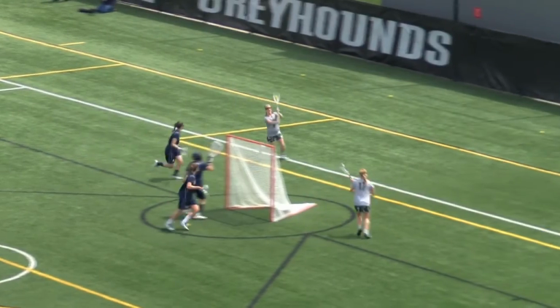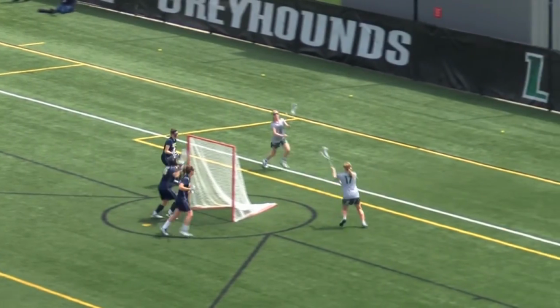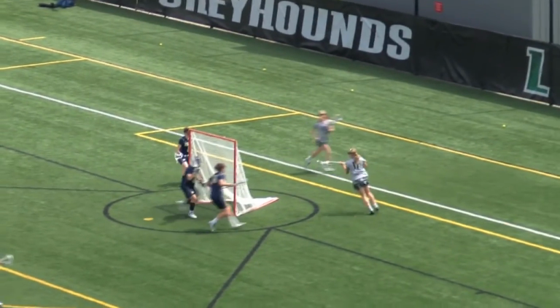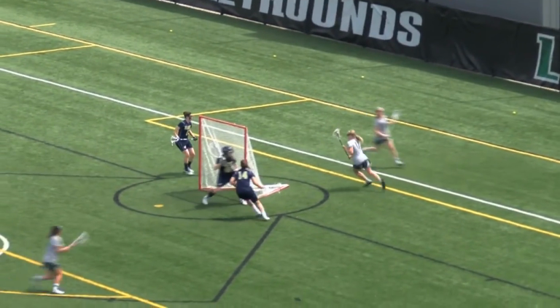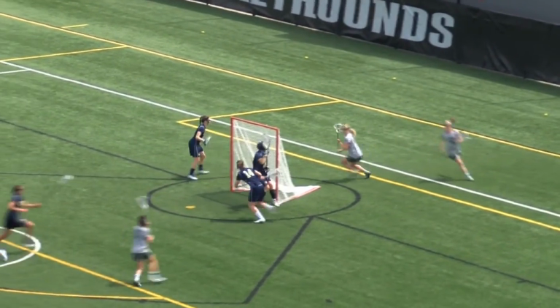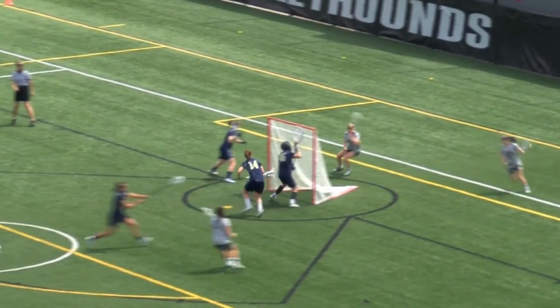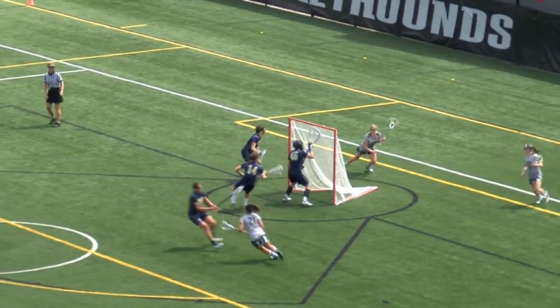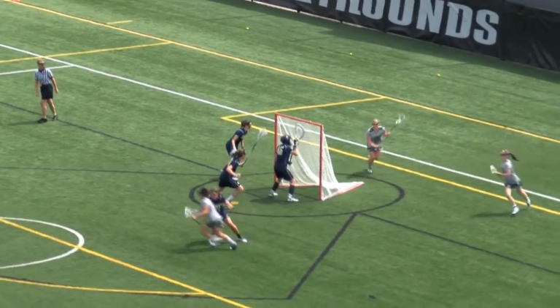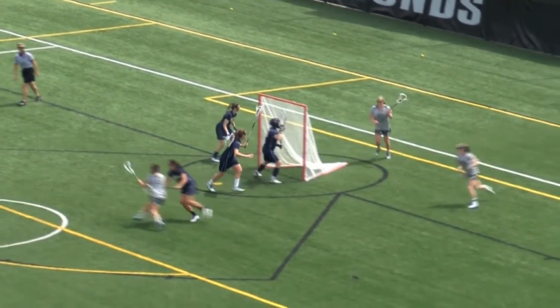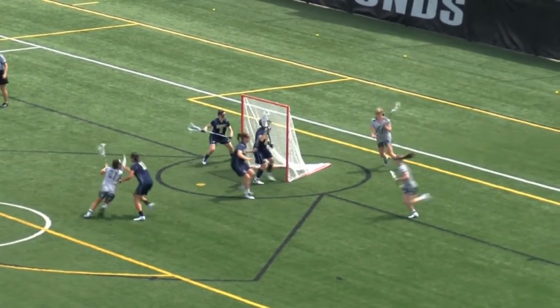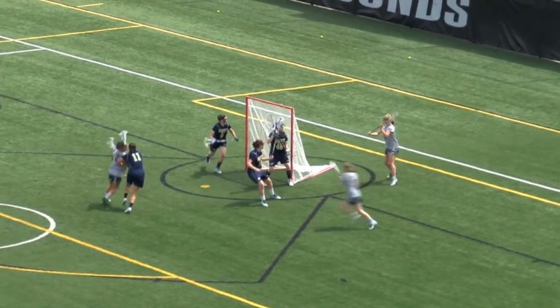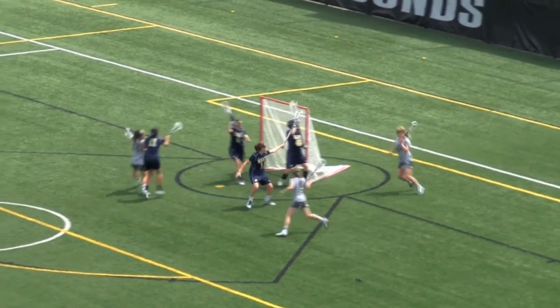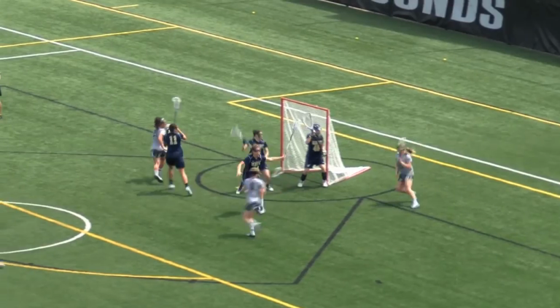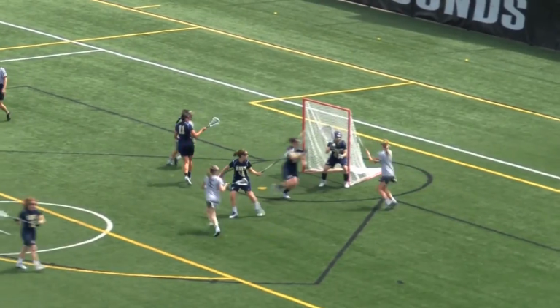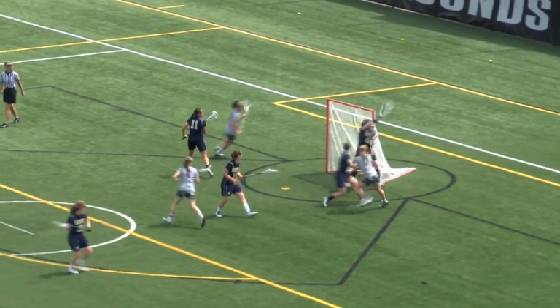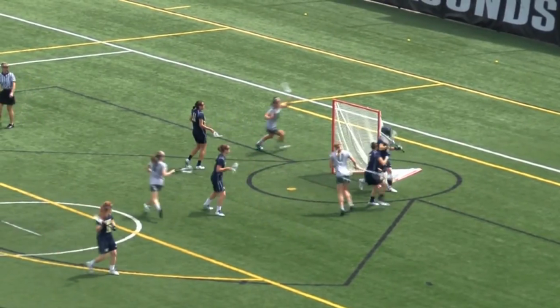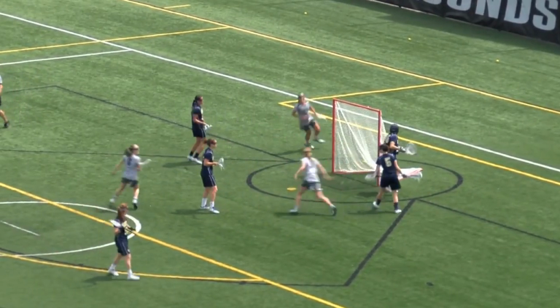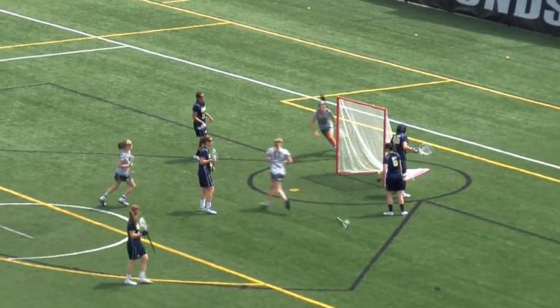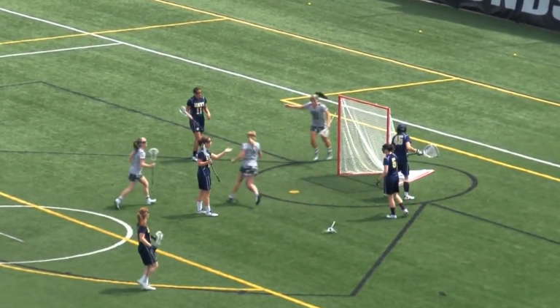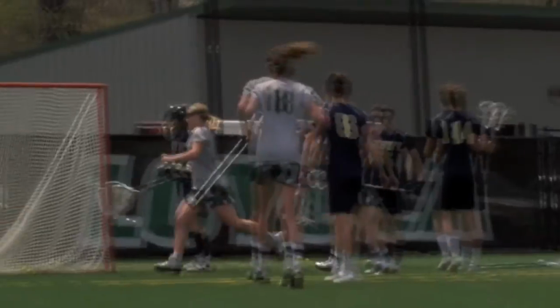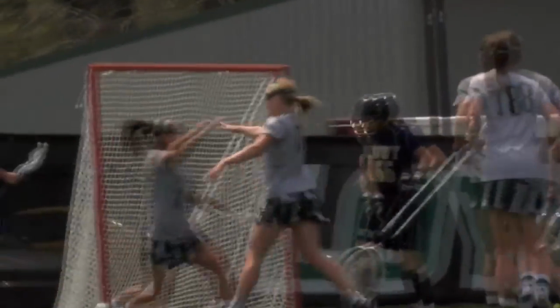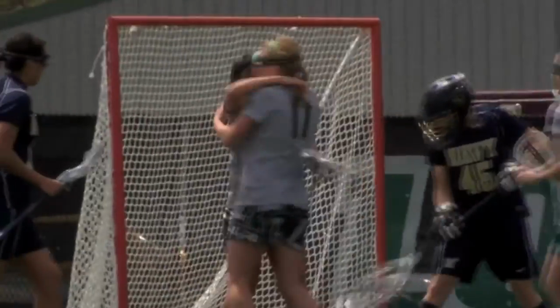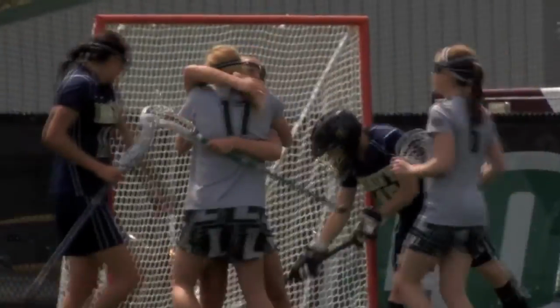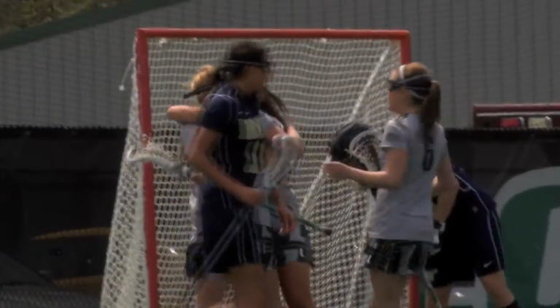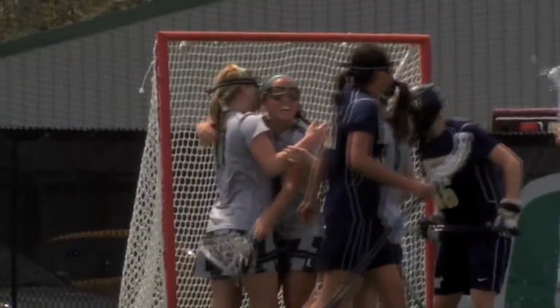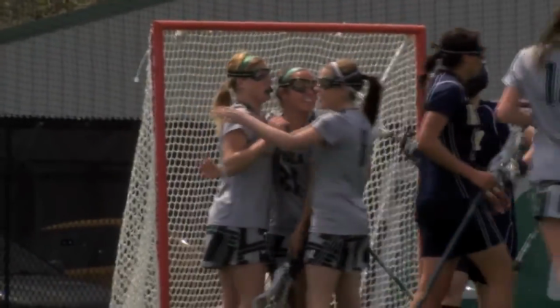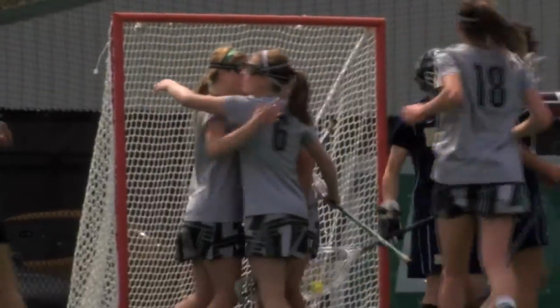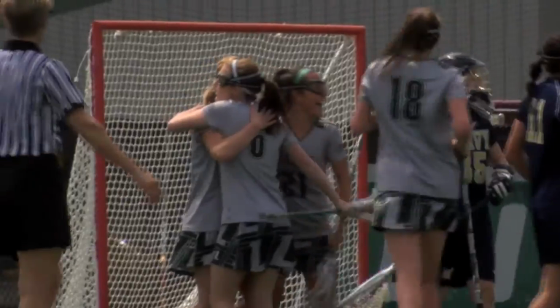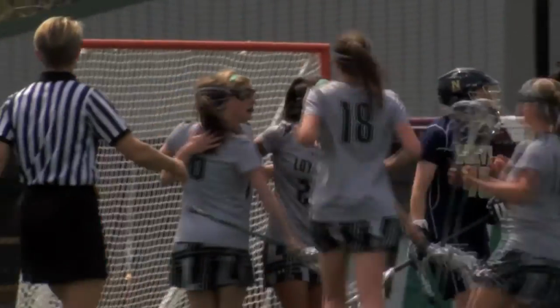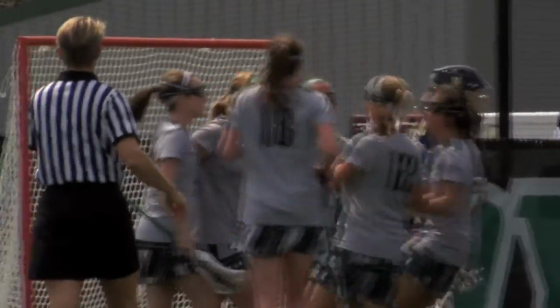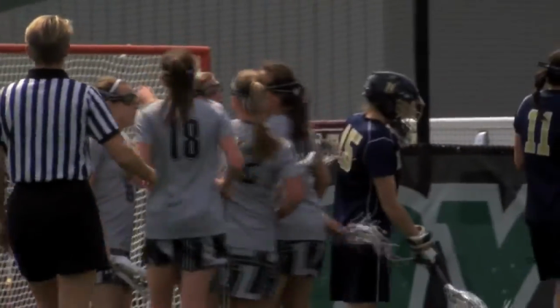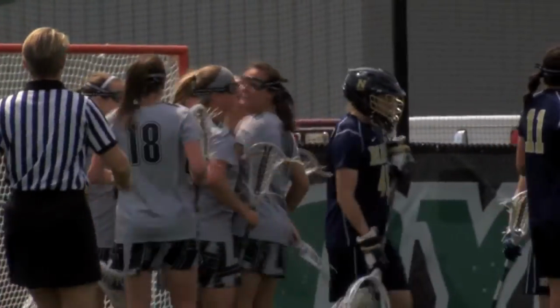Kara Burke handles near side. Annie Thomas. Thomas reverses field, comes out, shoots and scores — upper right hand corner. You cannot sleep on Annie Thomas or she'll make you pay.